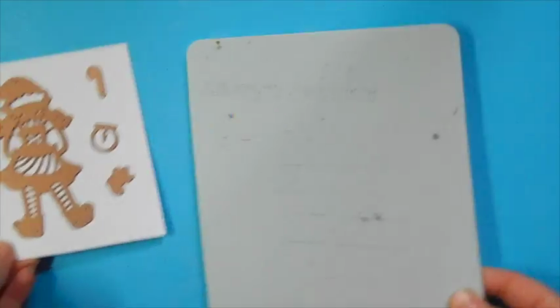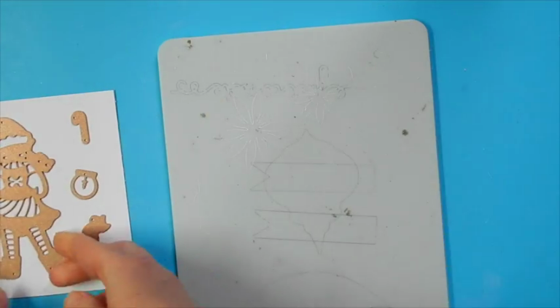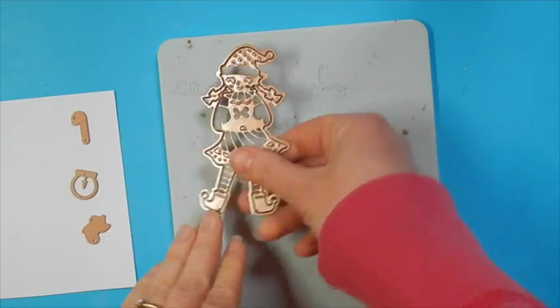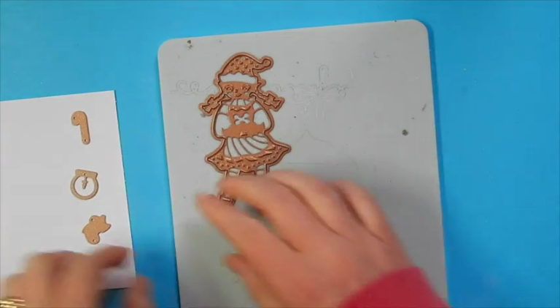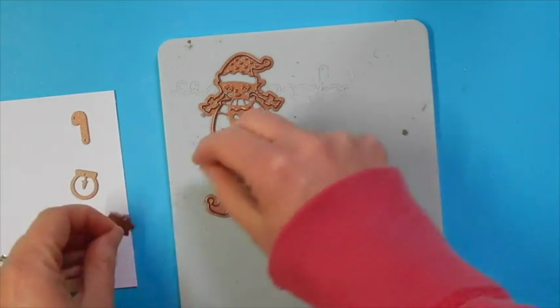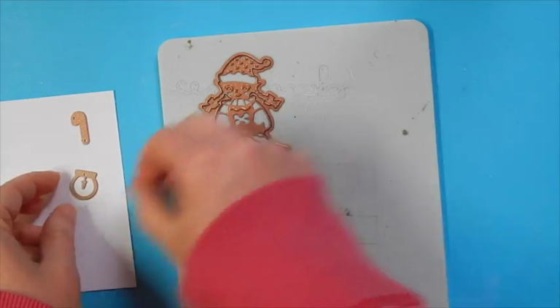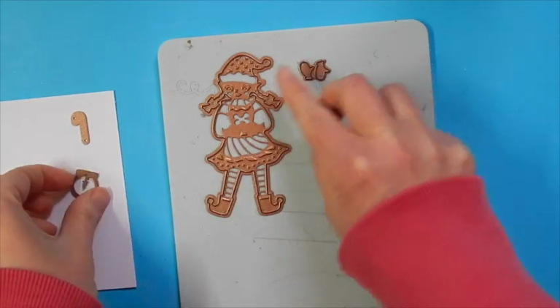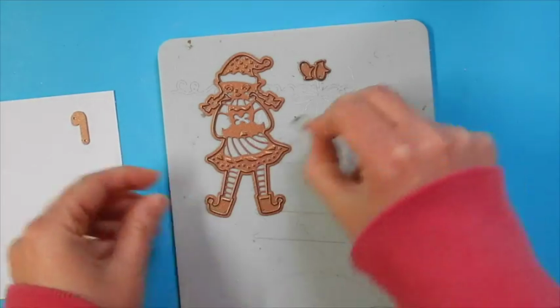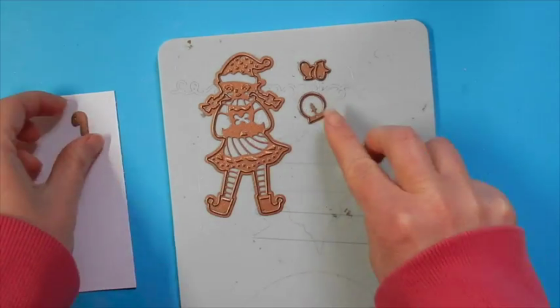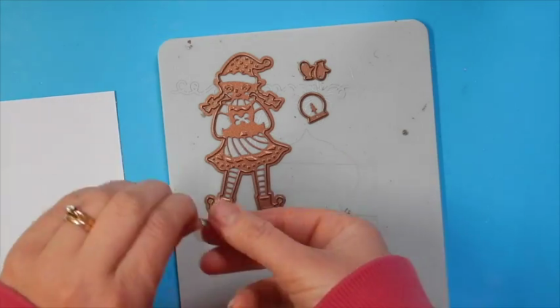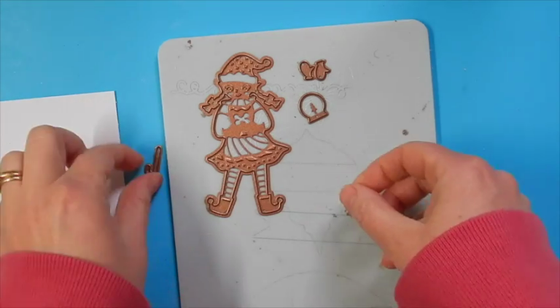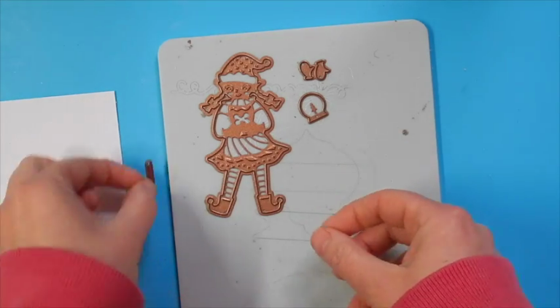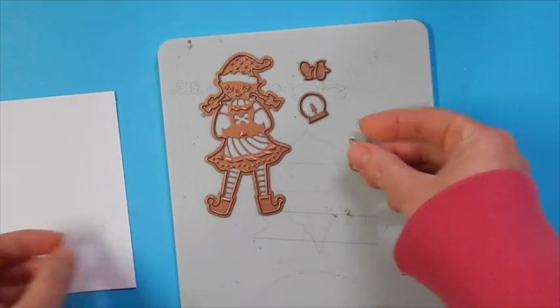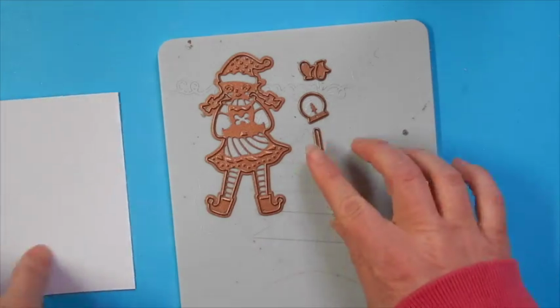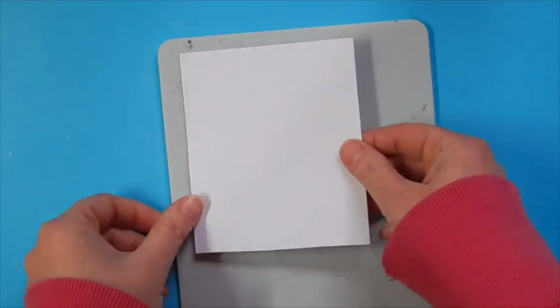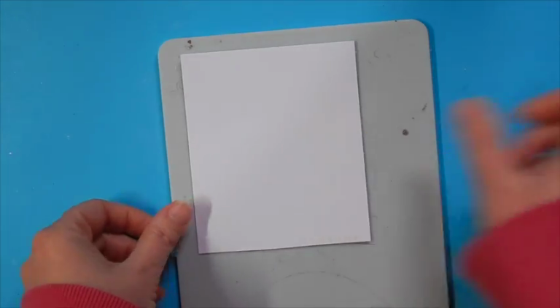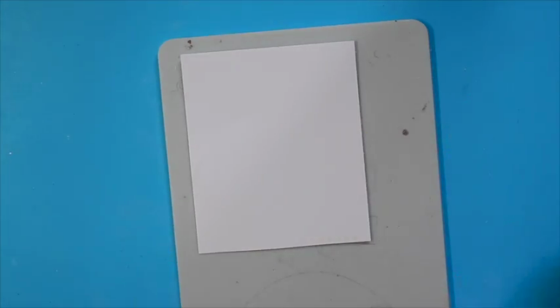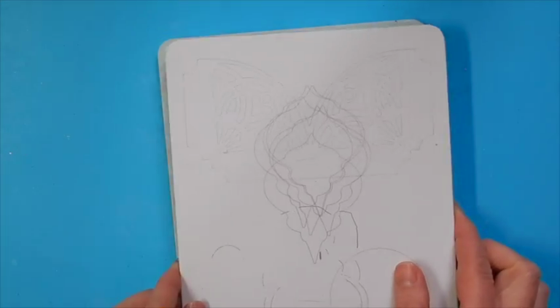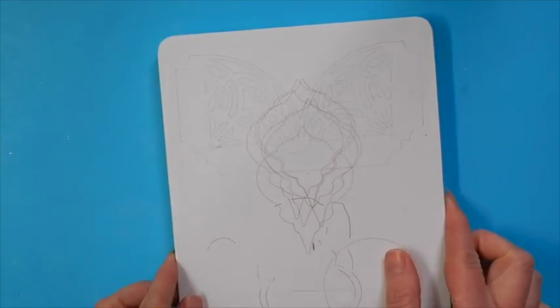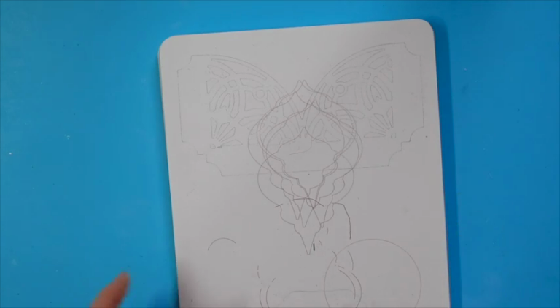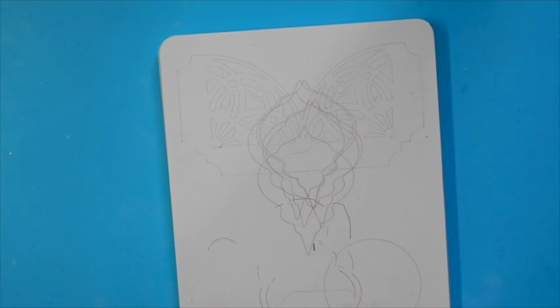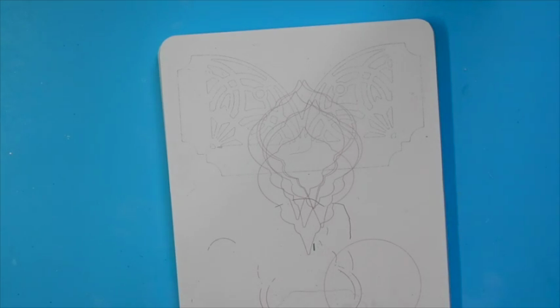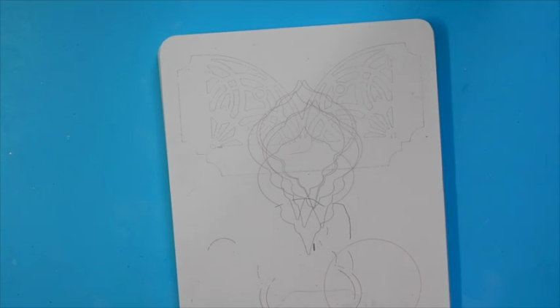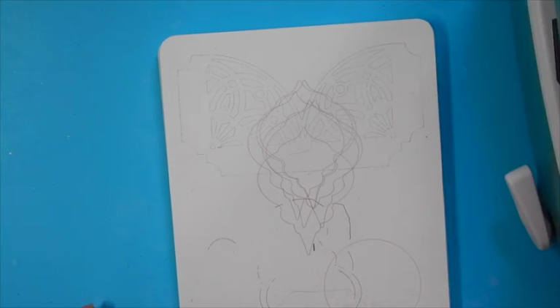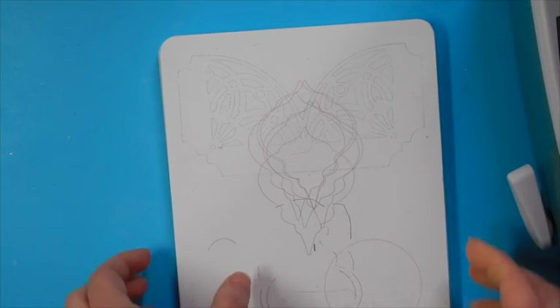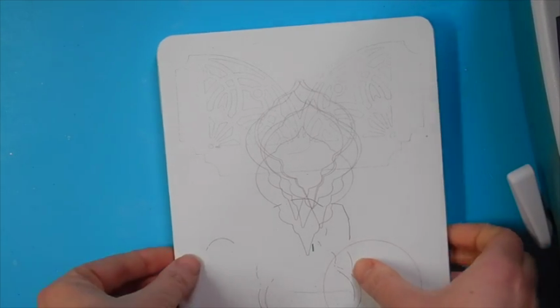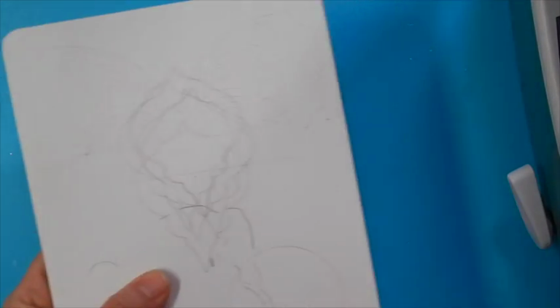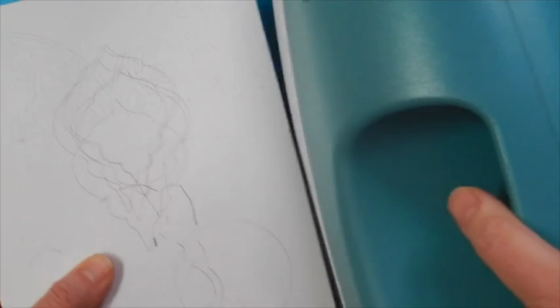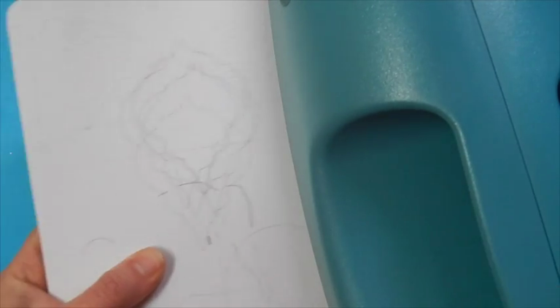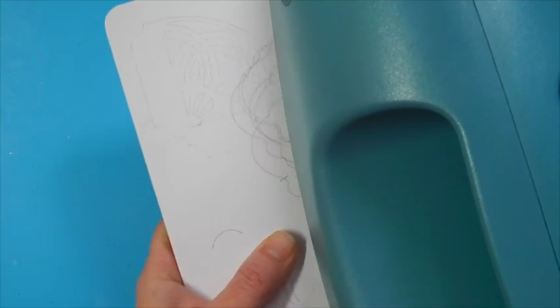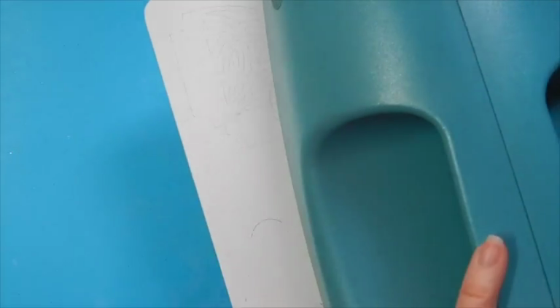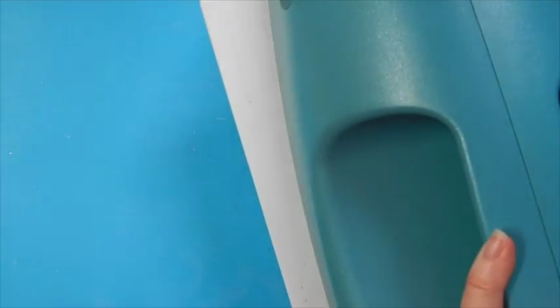Let's begin with our die cutting. We're going to place all four of the dies from the Girl Elf die set onto our base plate with the cutting side facing up. Then place a piece of white cardstock over top and cover it with the cutting plate. Now we can run it through the Grand Caliber machine.